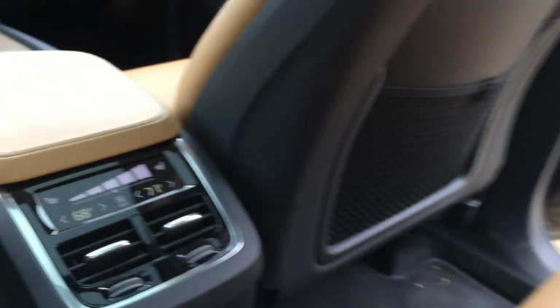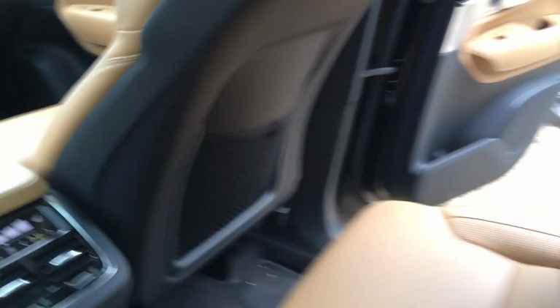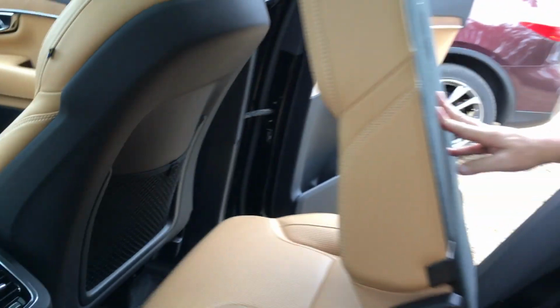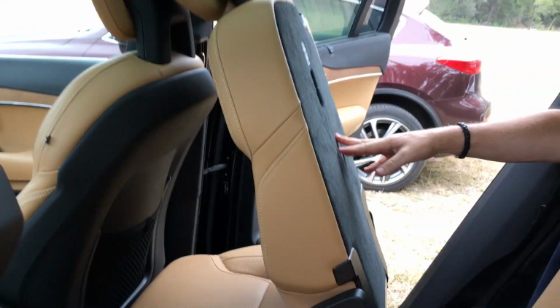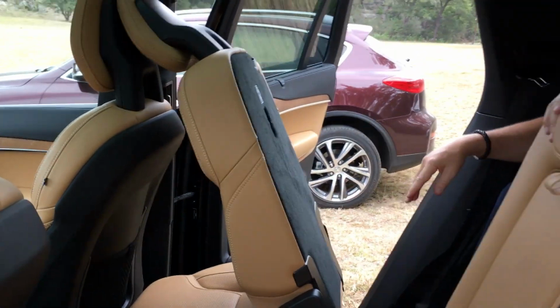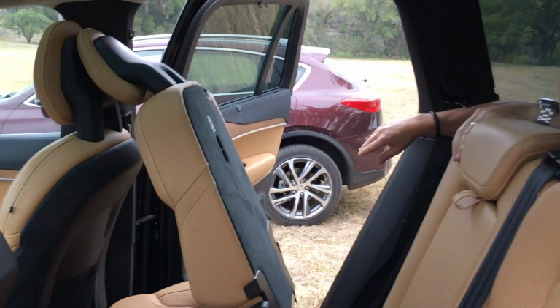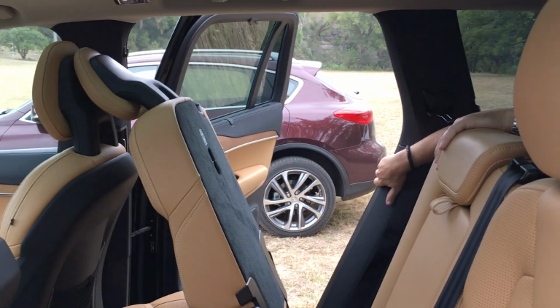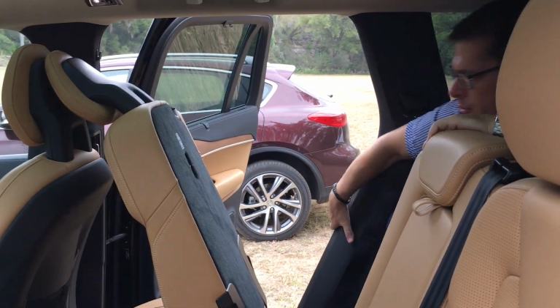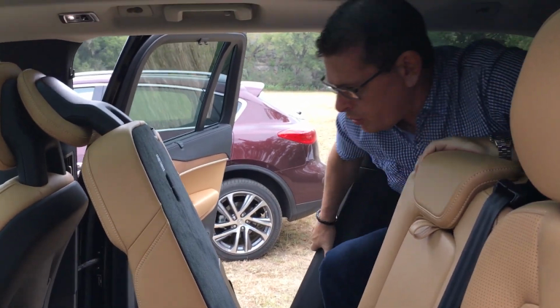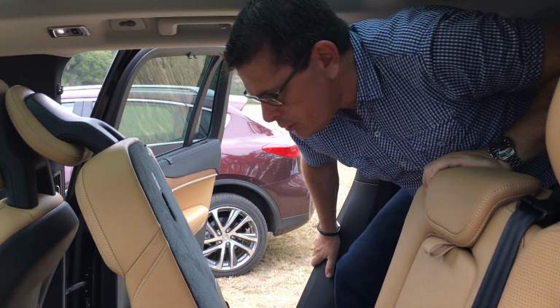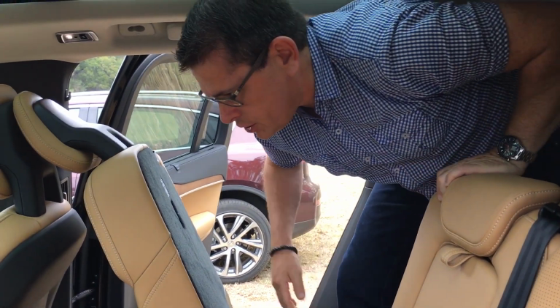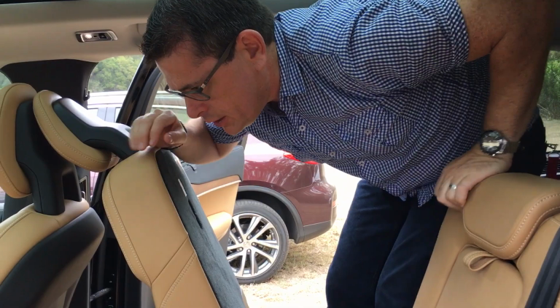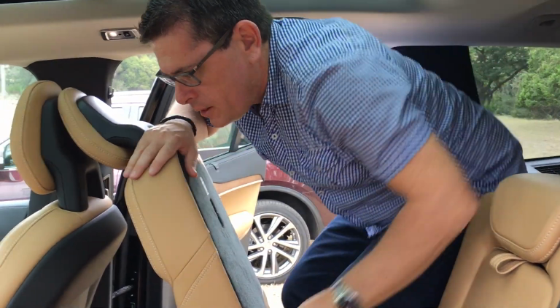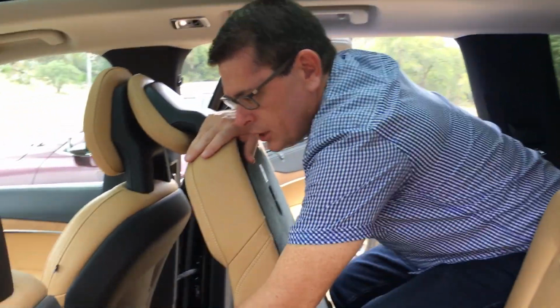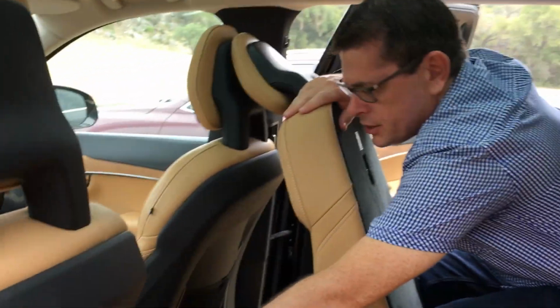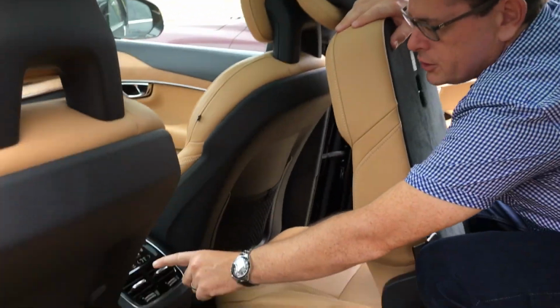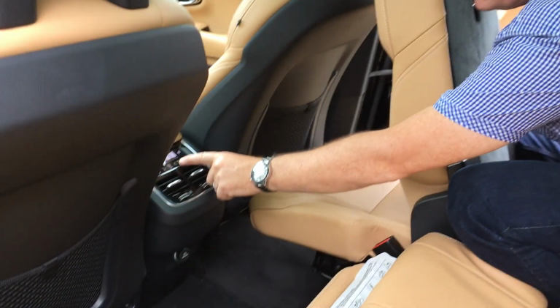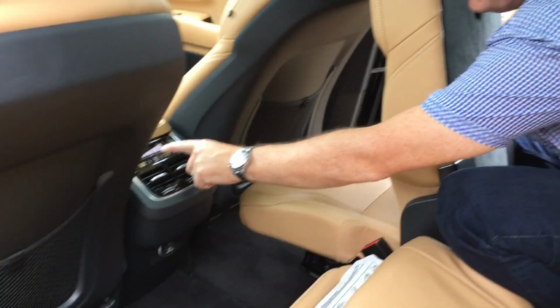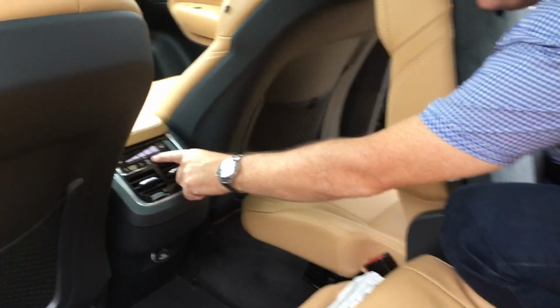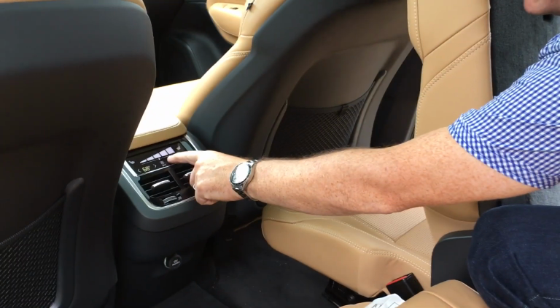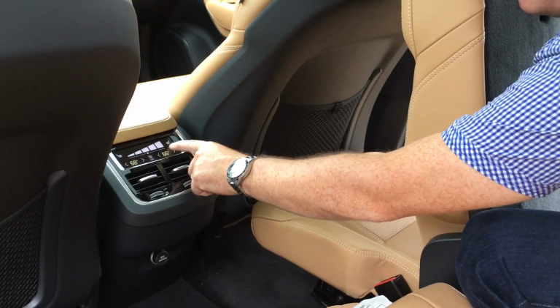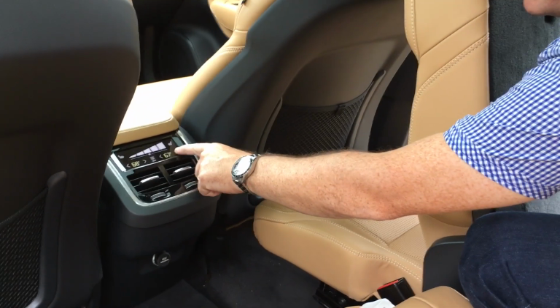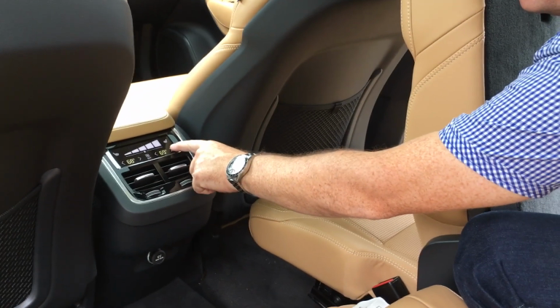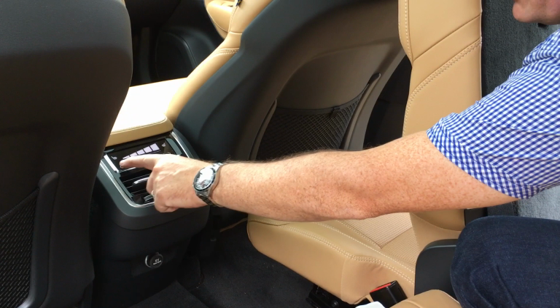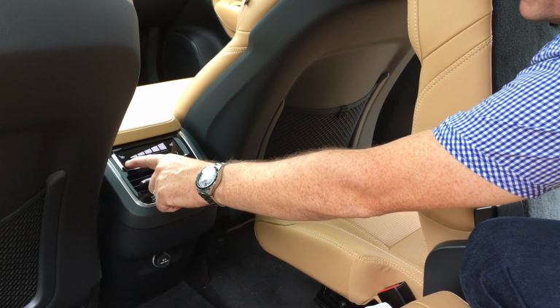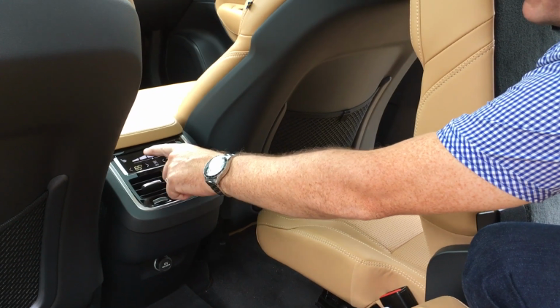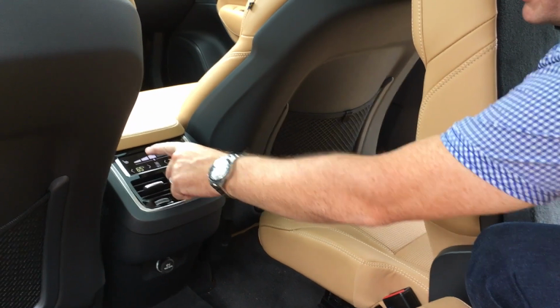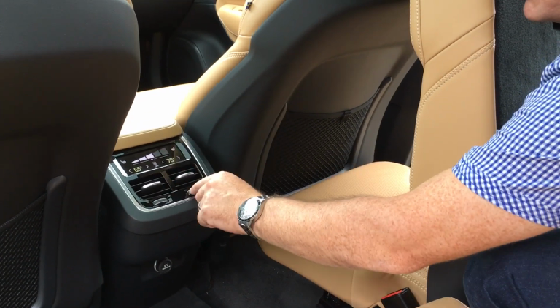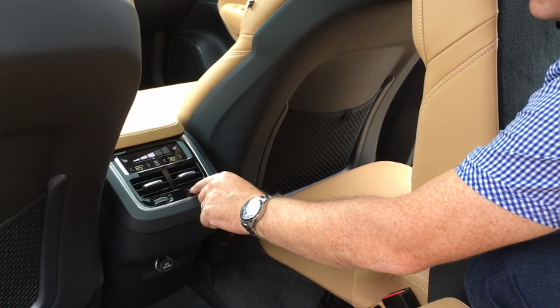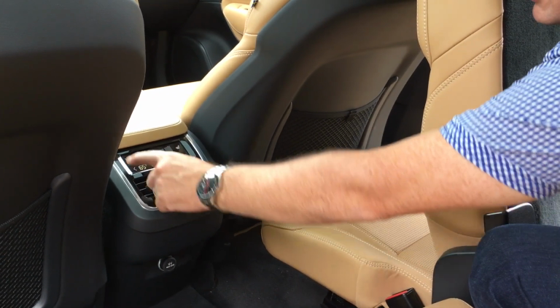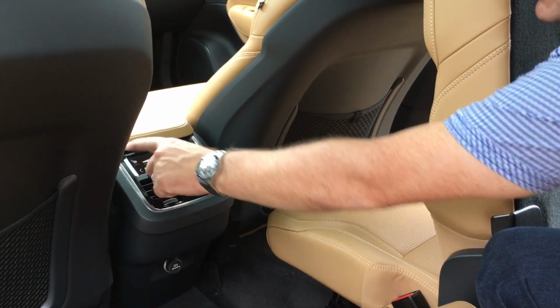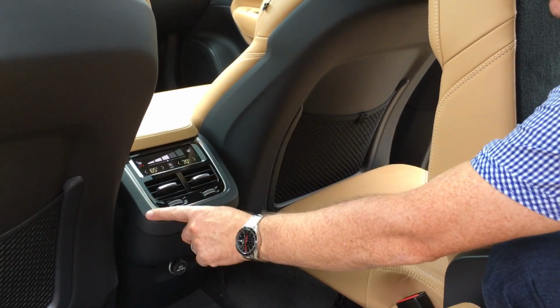You also have a function here for second-row climate control, which is a touch-sensitive screen. You can change the temperature independently any way you like — up or down. Very easy. You can also adjust fan speed and even seat heaters.